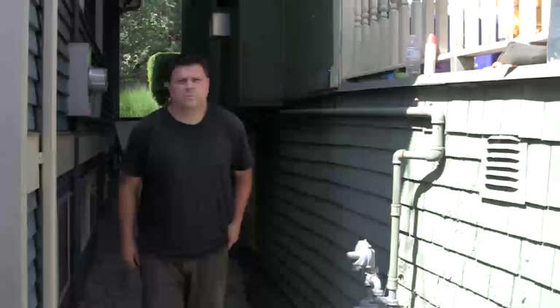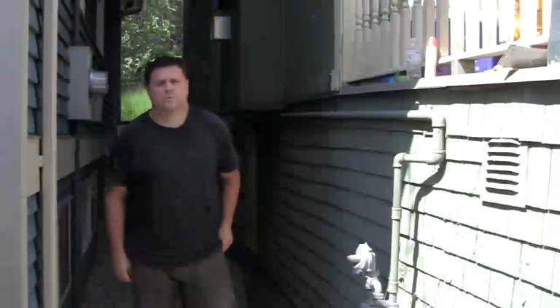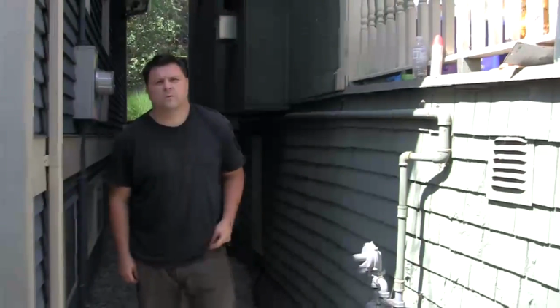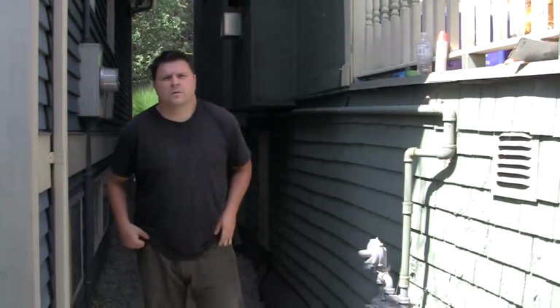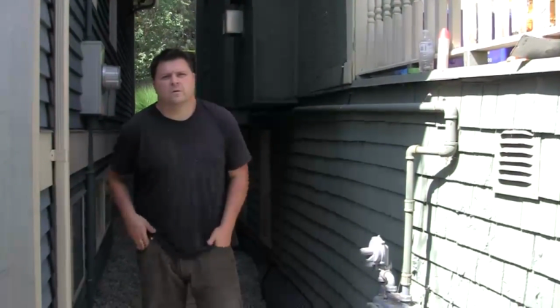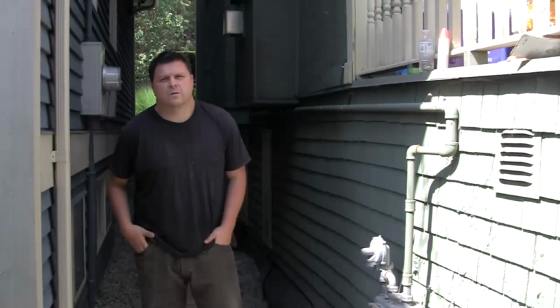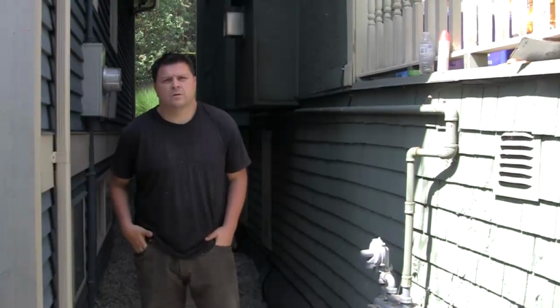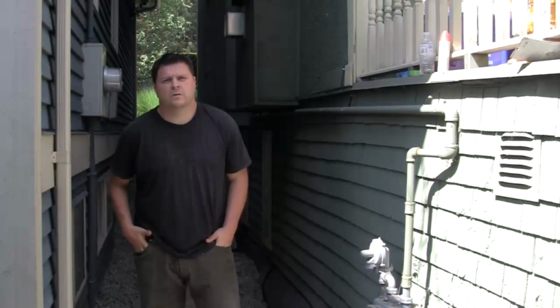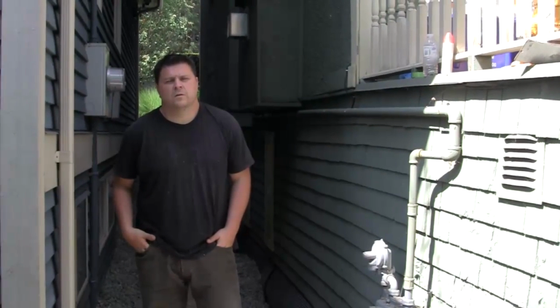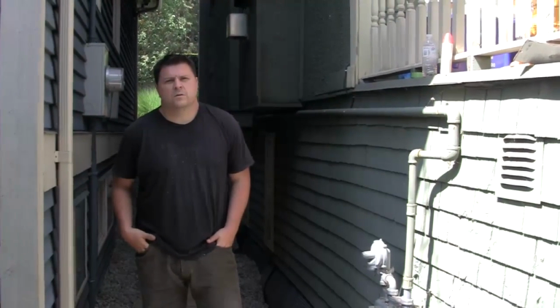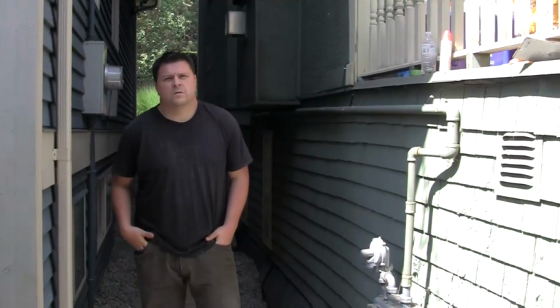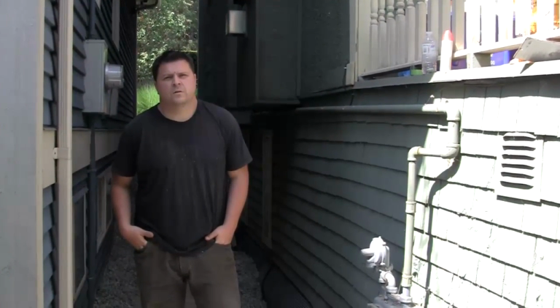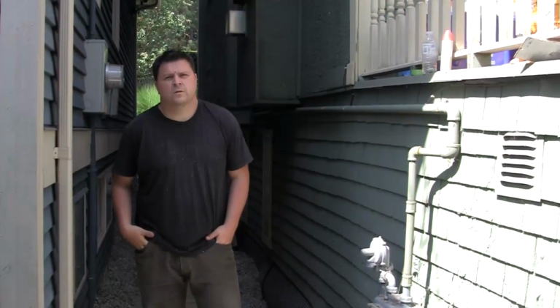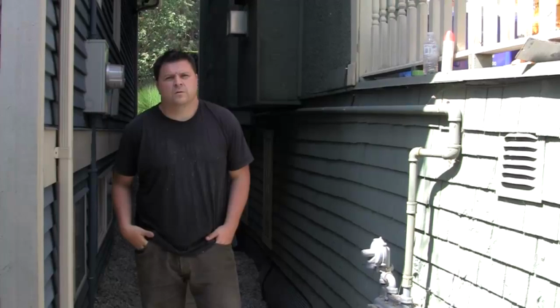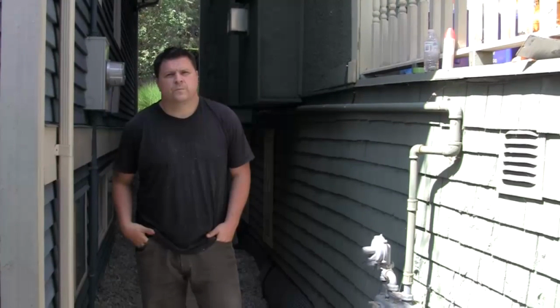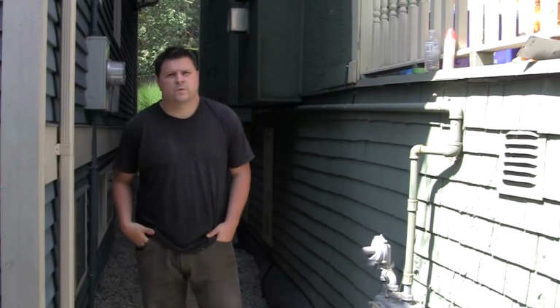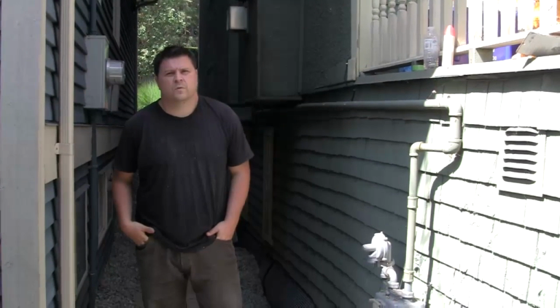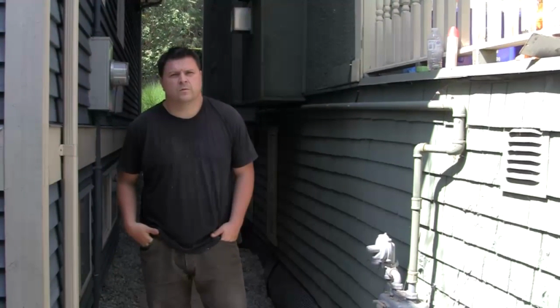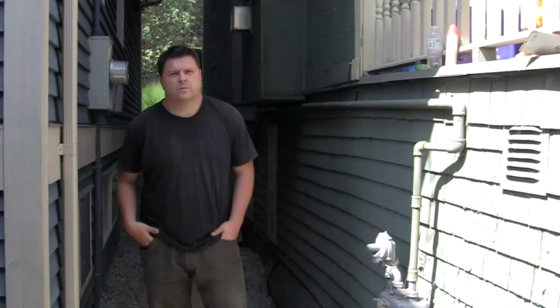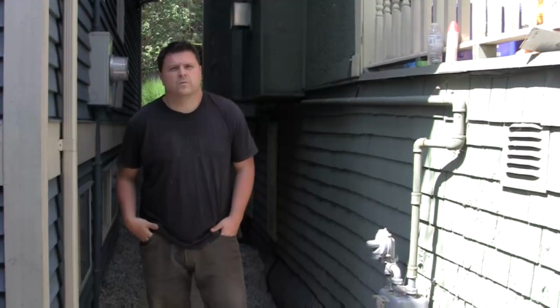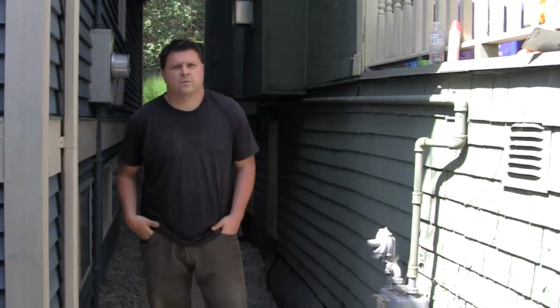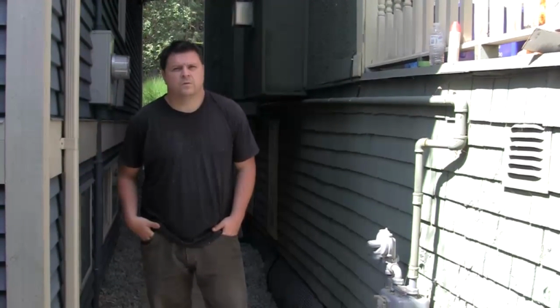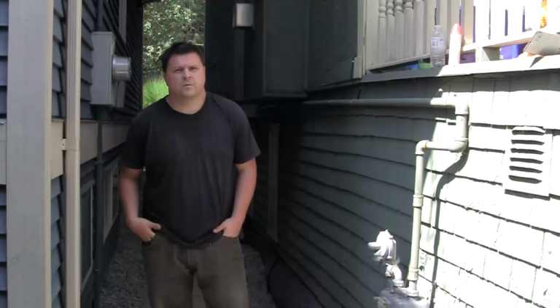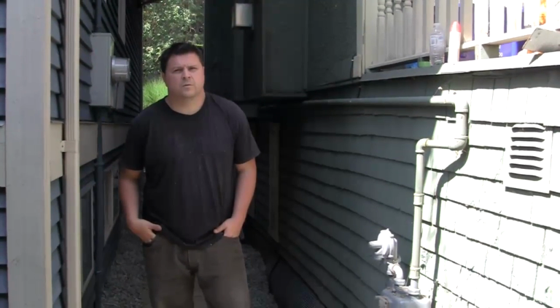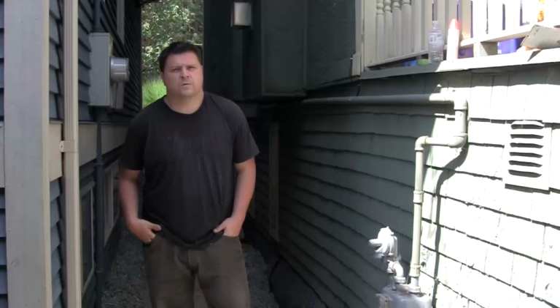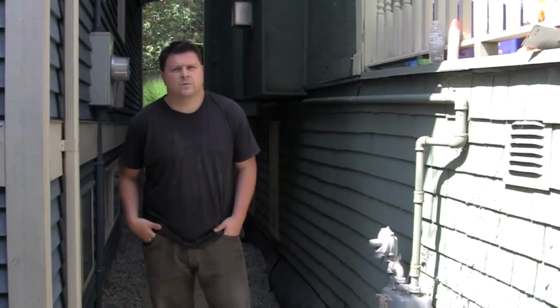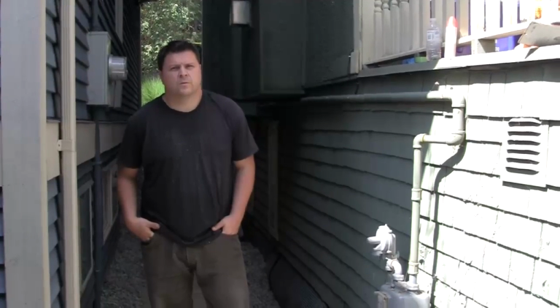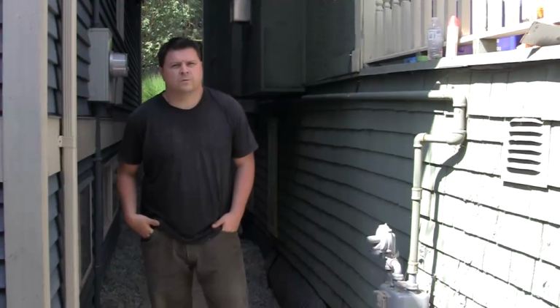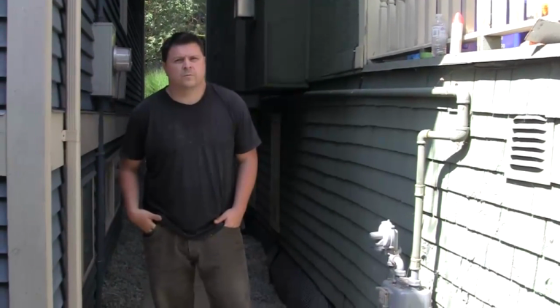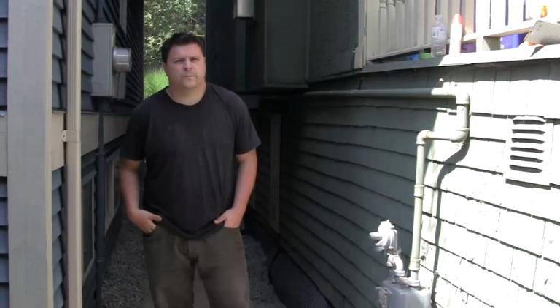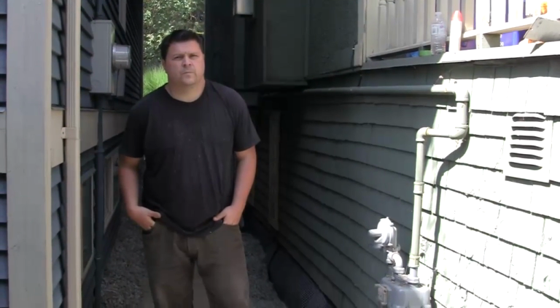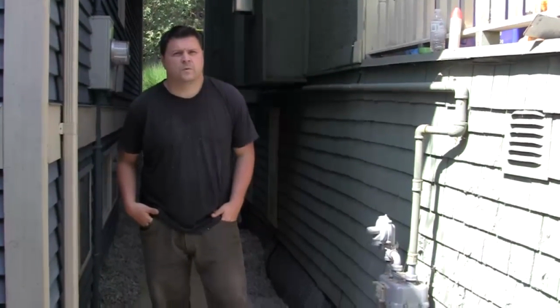Hey, I'm here today with Phil the Crackmaster. Phil, can you tell me what it is we're doing here today? I can see it's a little older structure and probably has had additional complications with it — maybe you can expand on that for me.